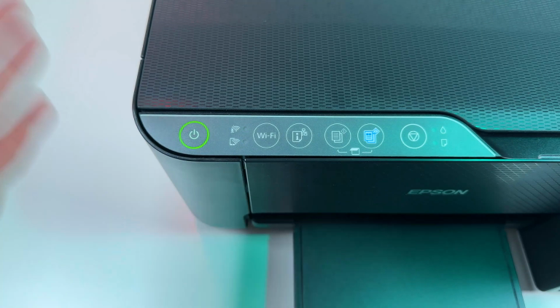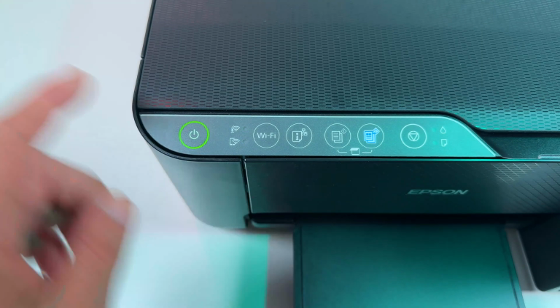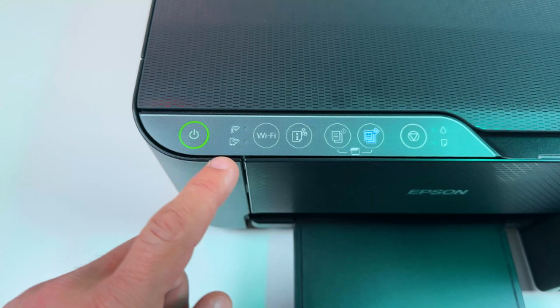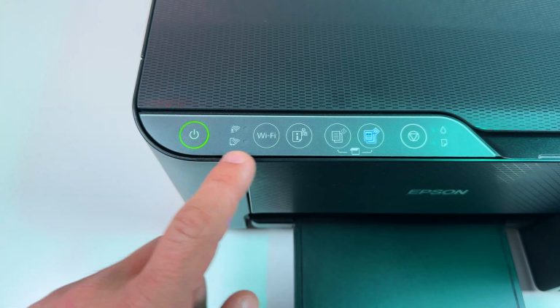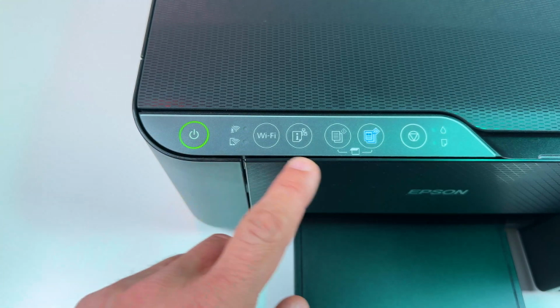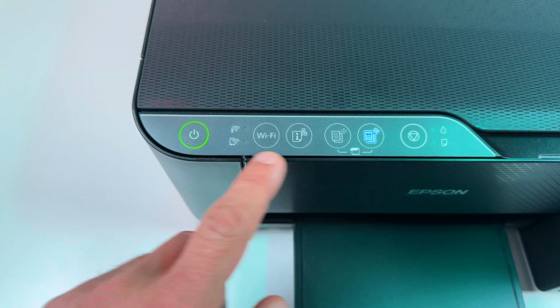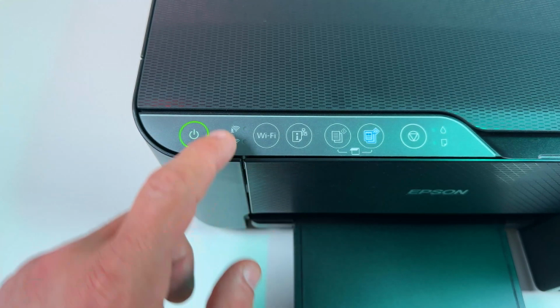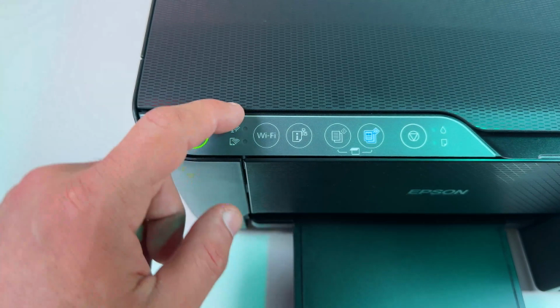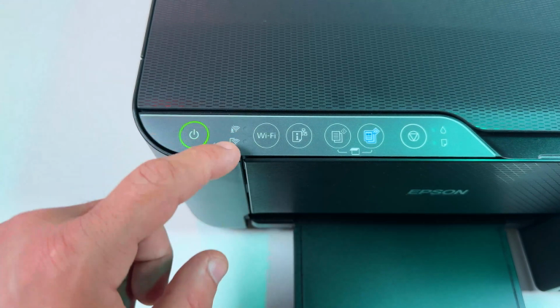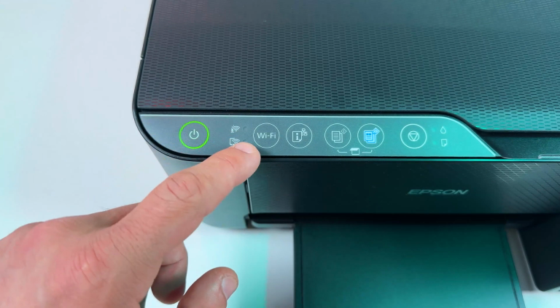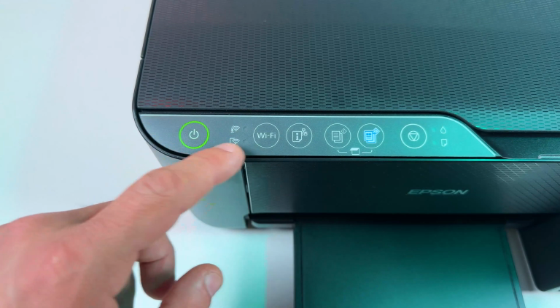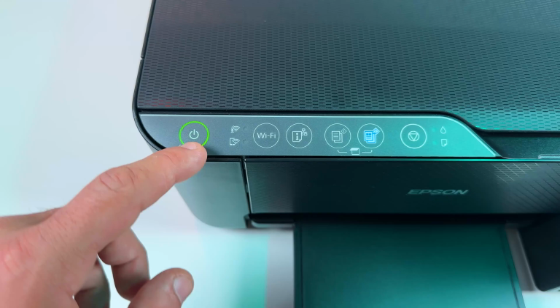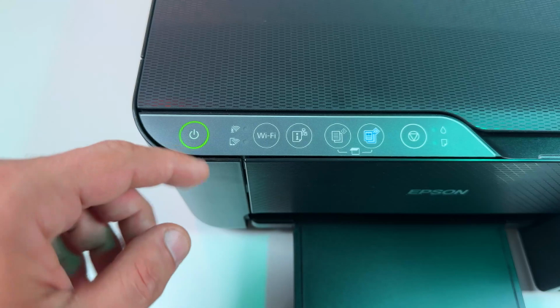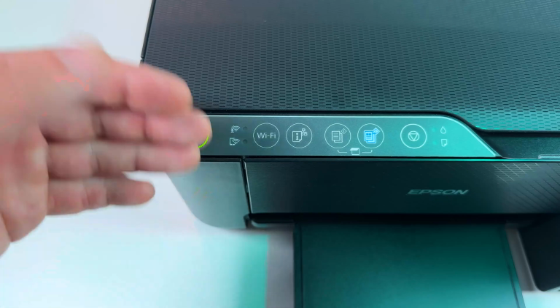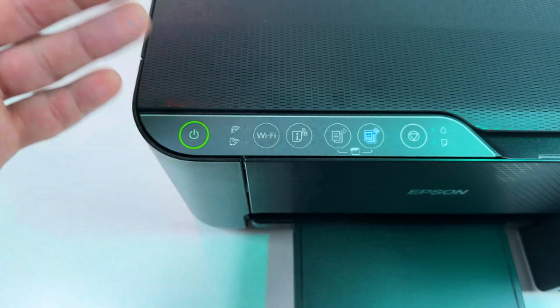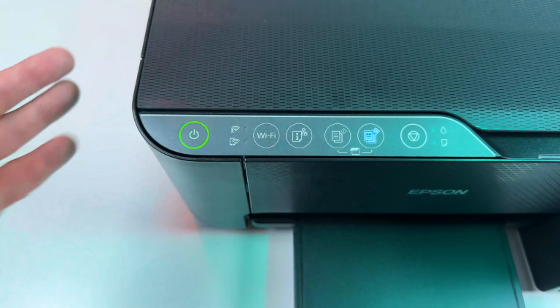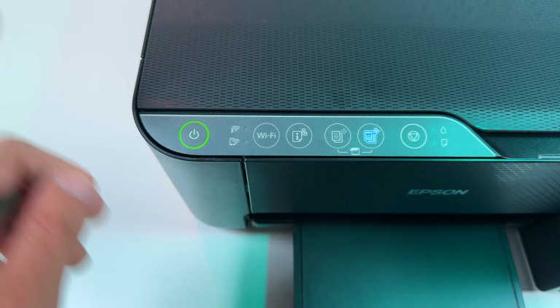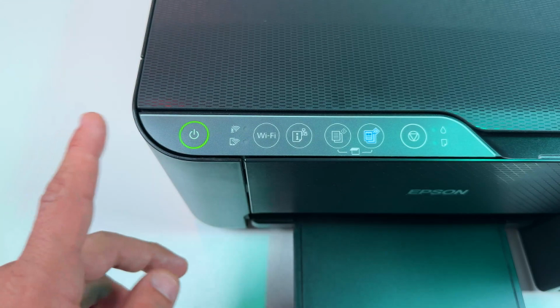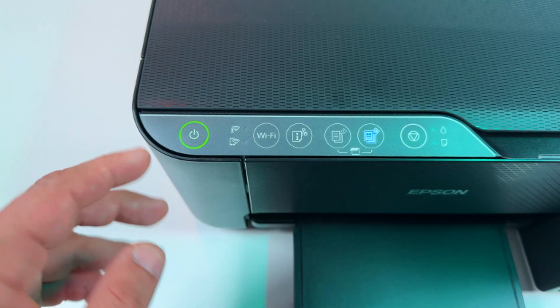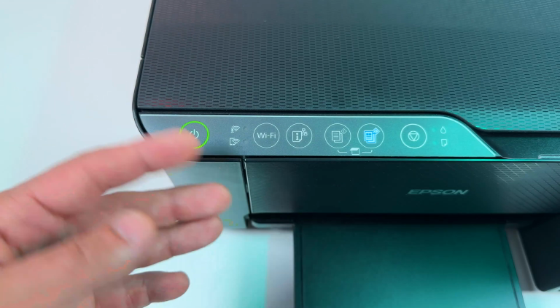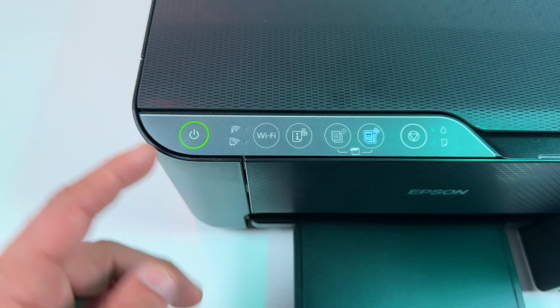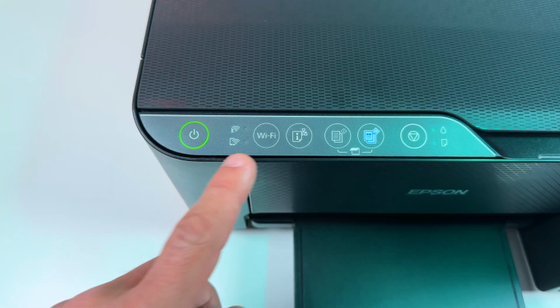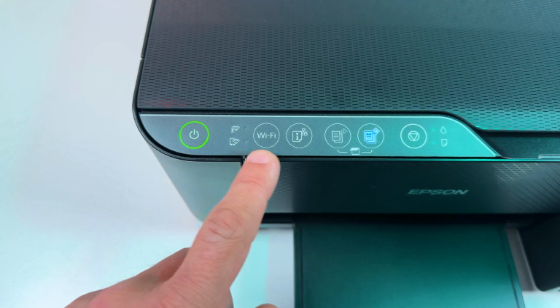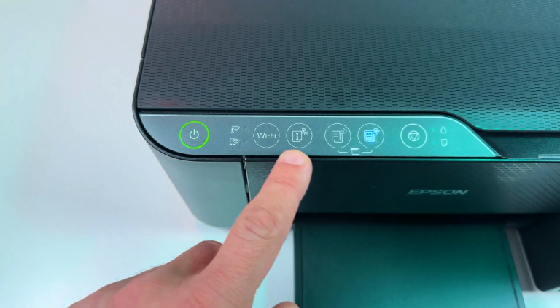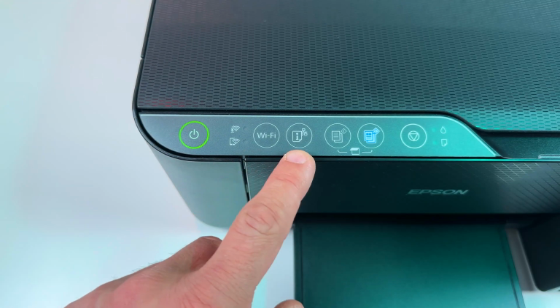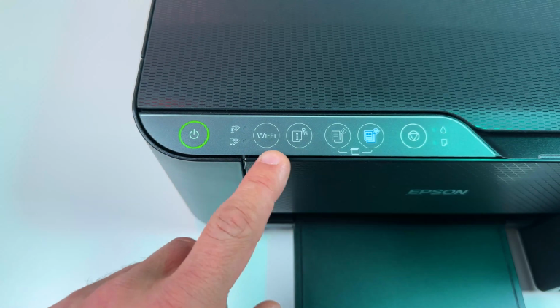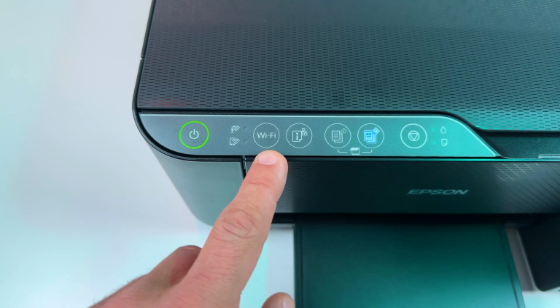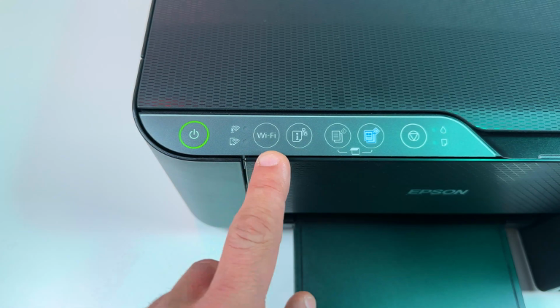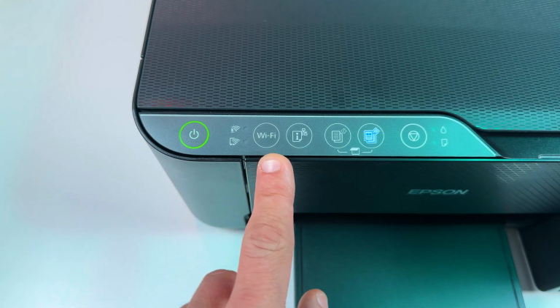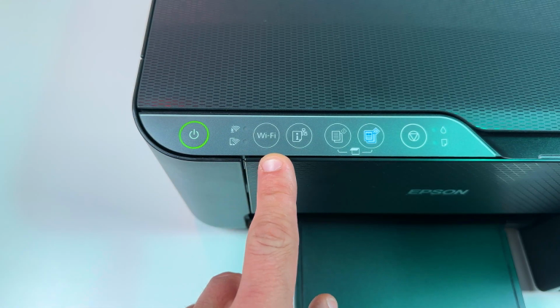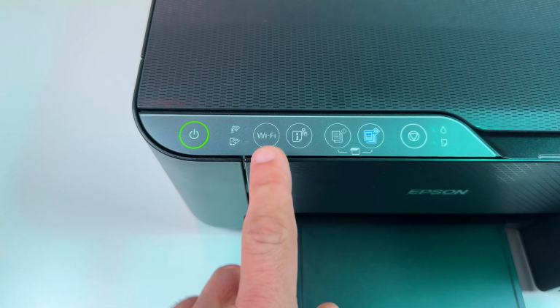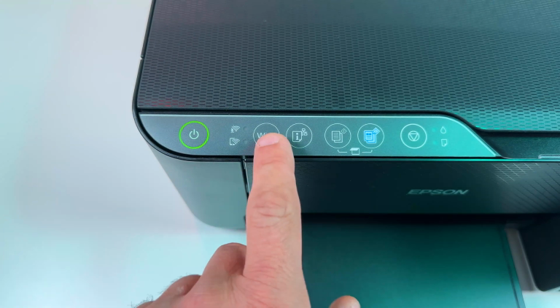That's it. Now your printer is disconnected from everywhere and you can connect it from scratch. To do this you need to put it in Wi-Fi pairing mode.